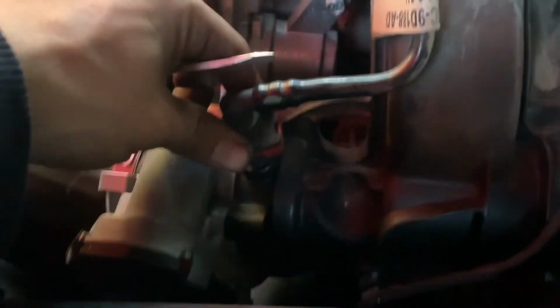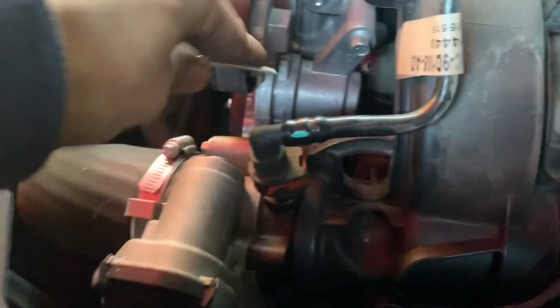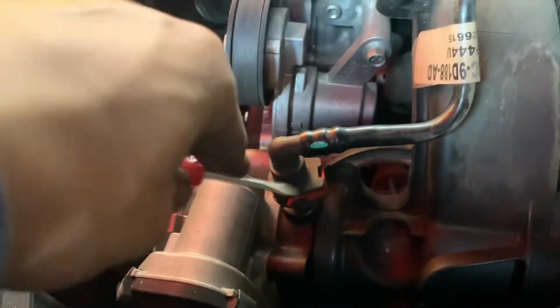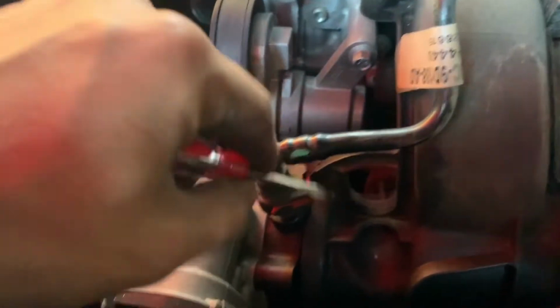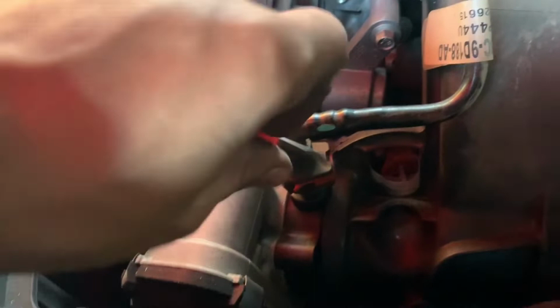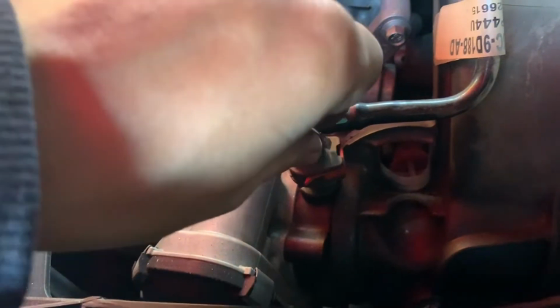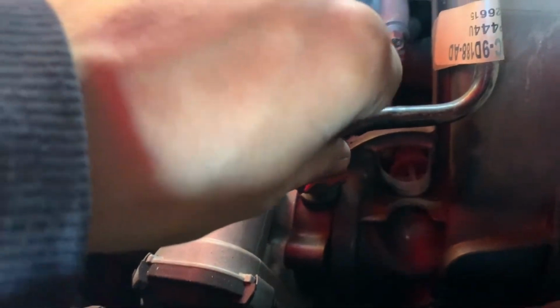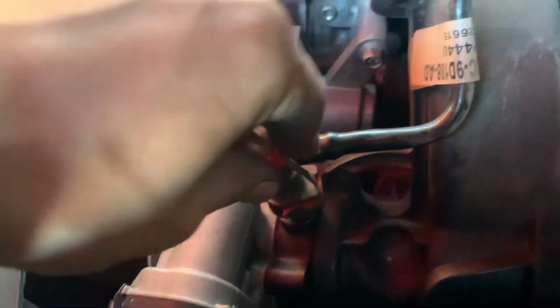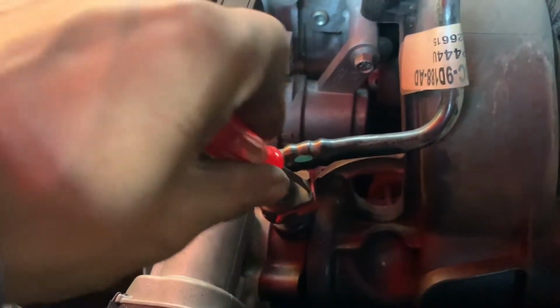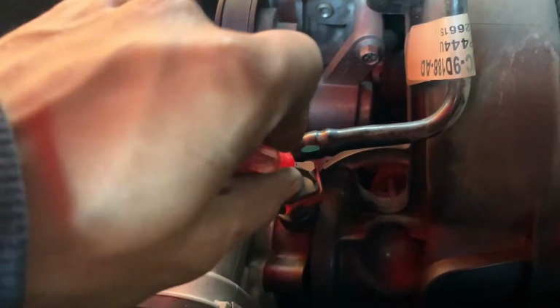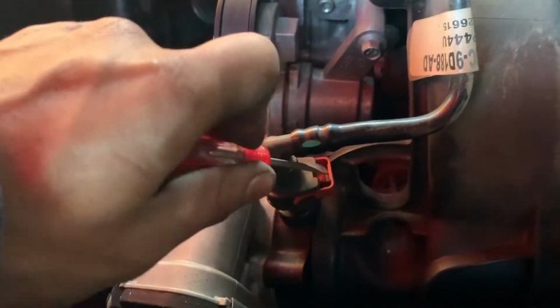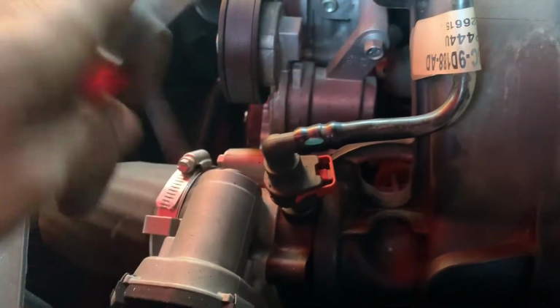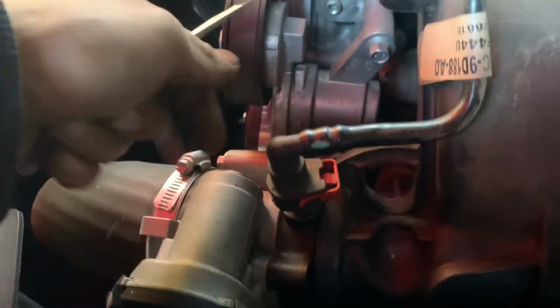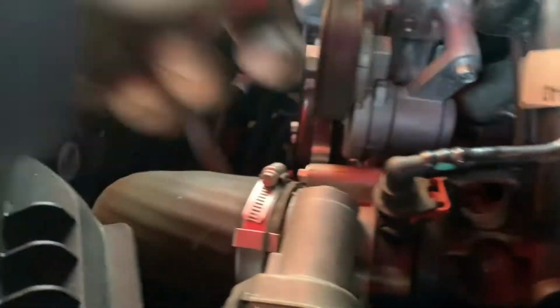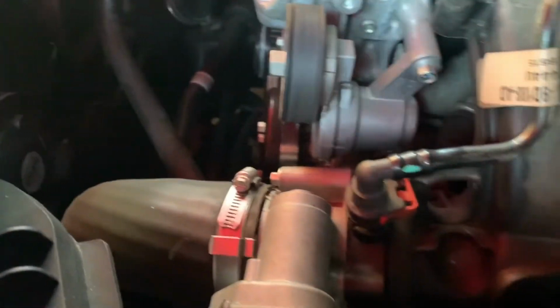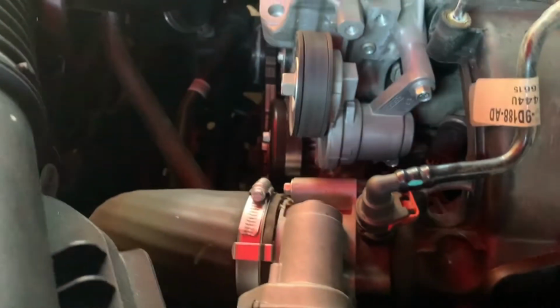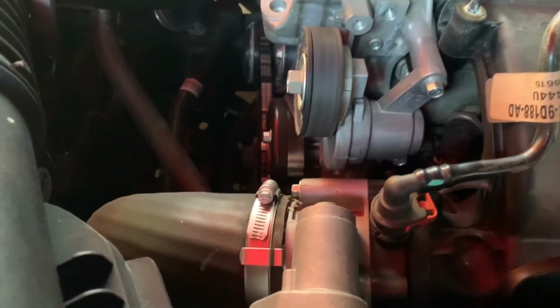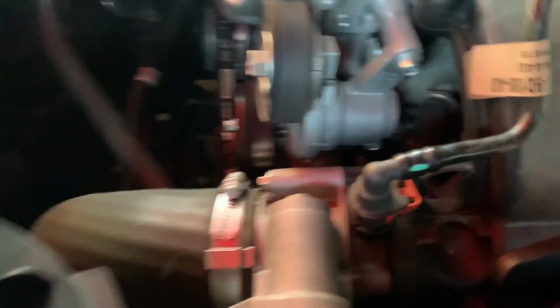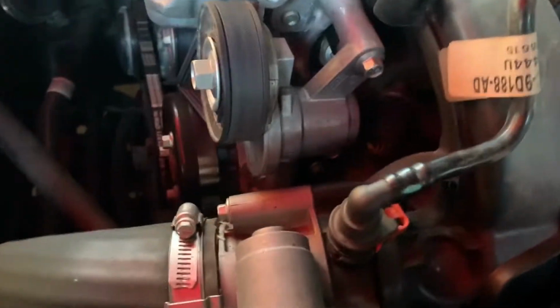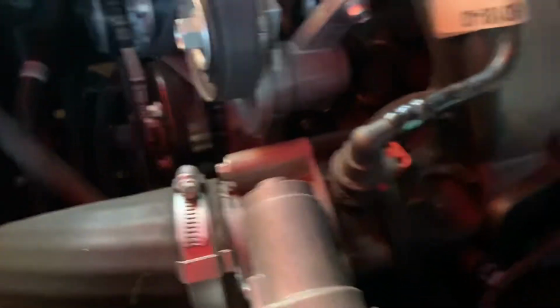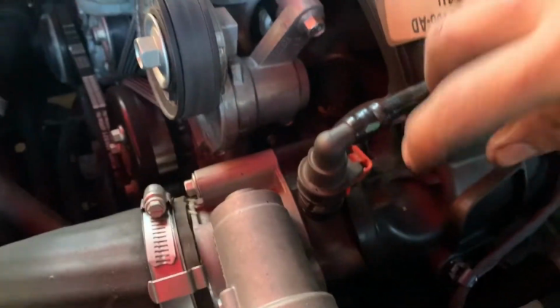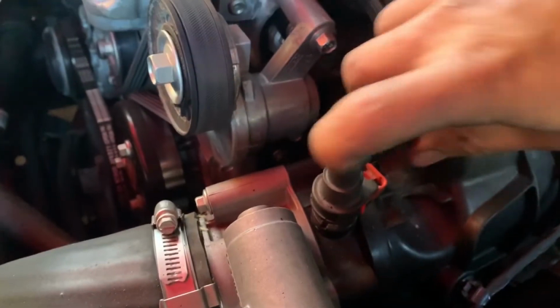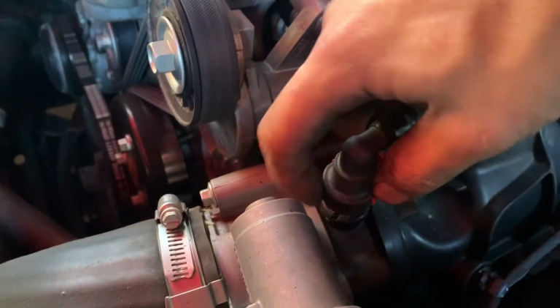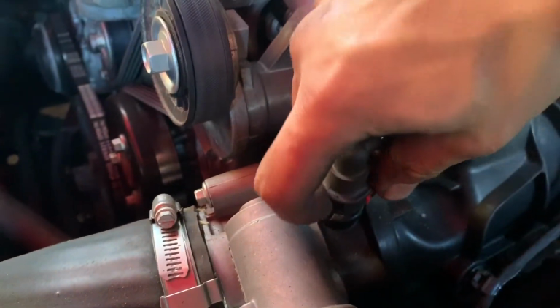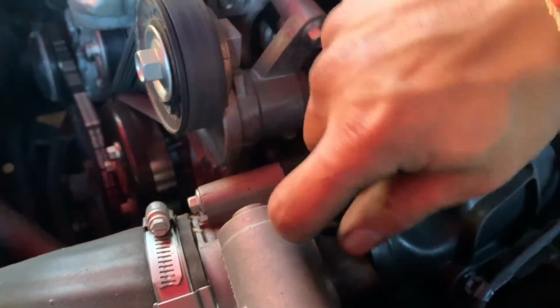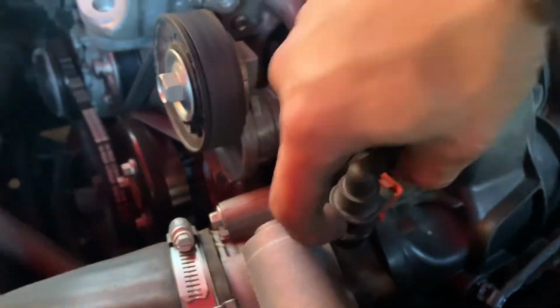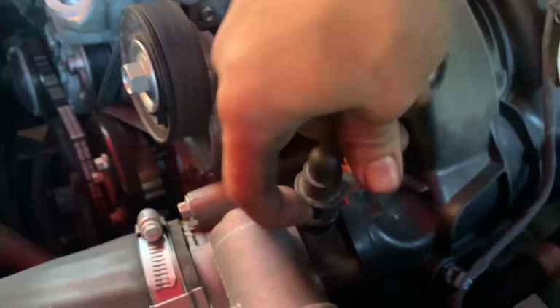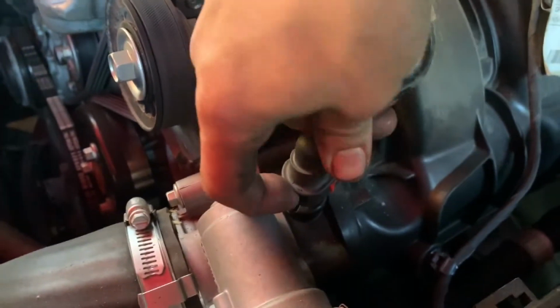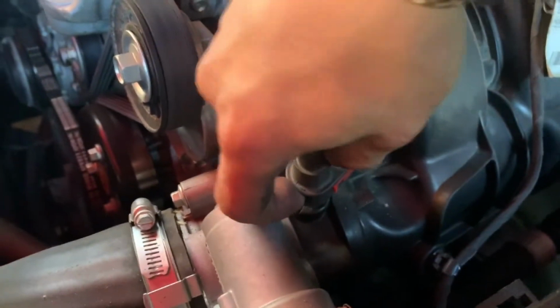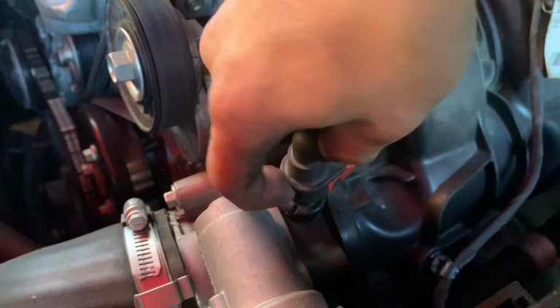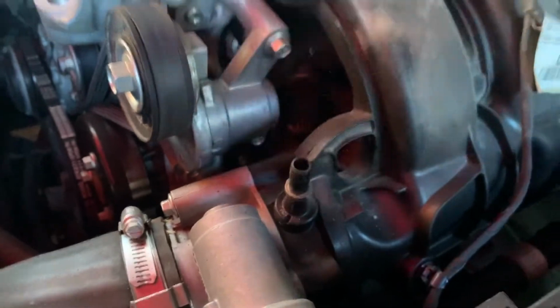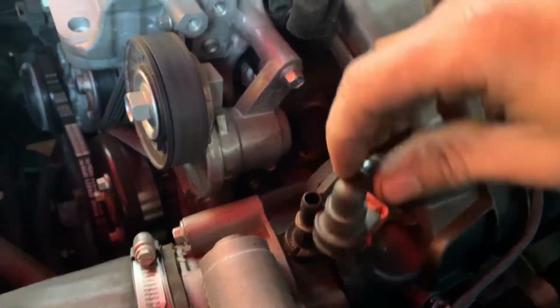On this one, you're gonna put a flat head in and pry it out. Then on this side, you're gonna press this black tab right here. Press in, pull up.